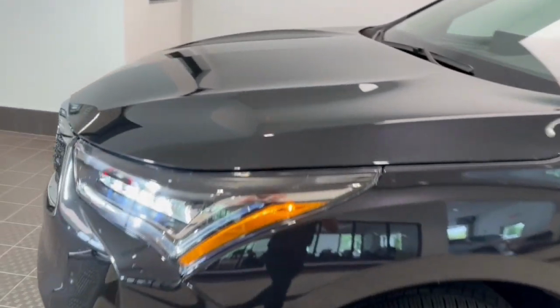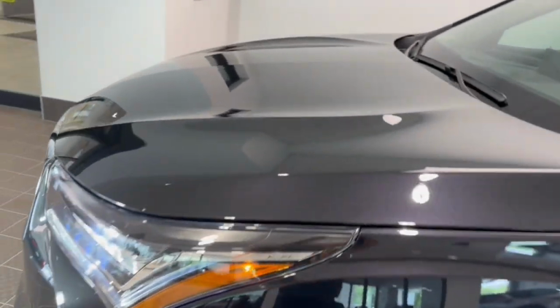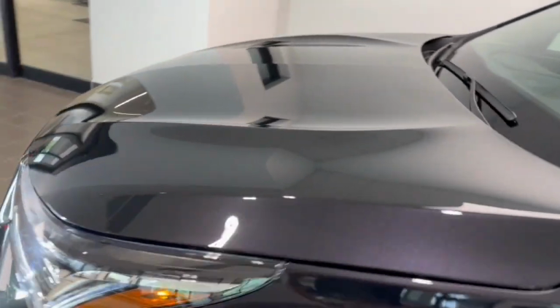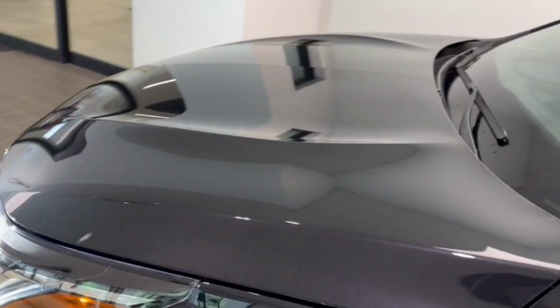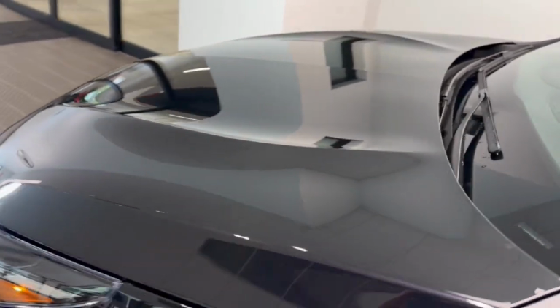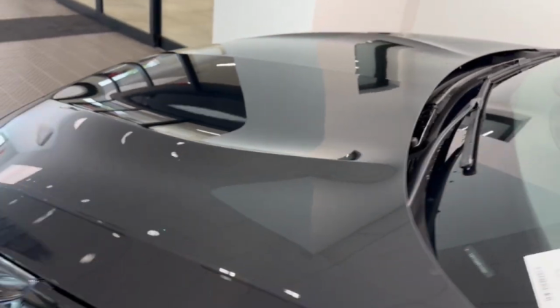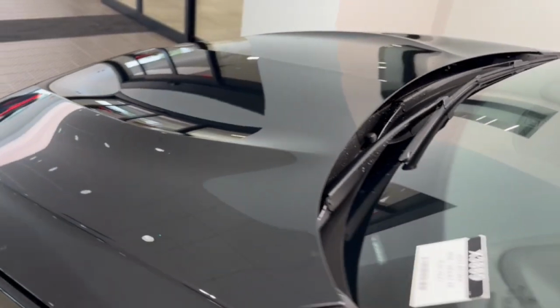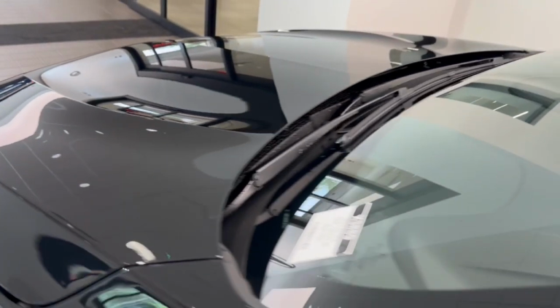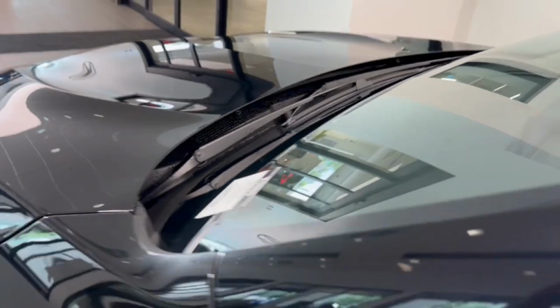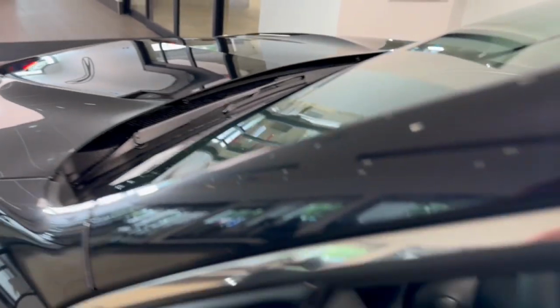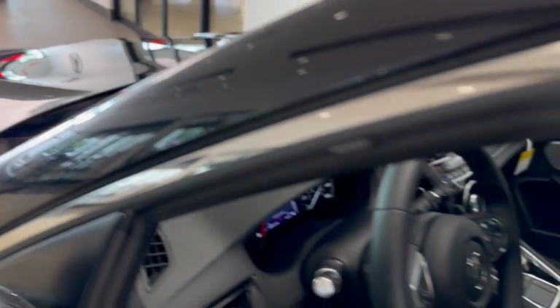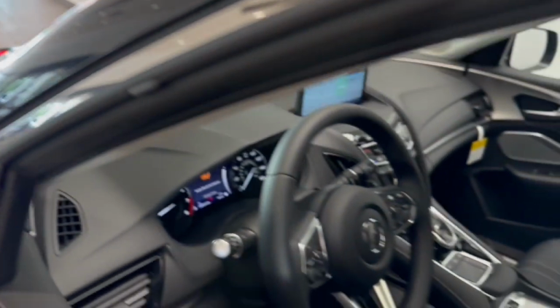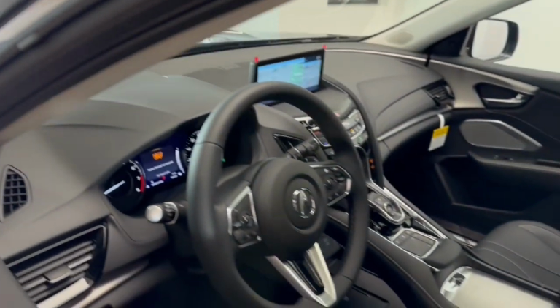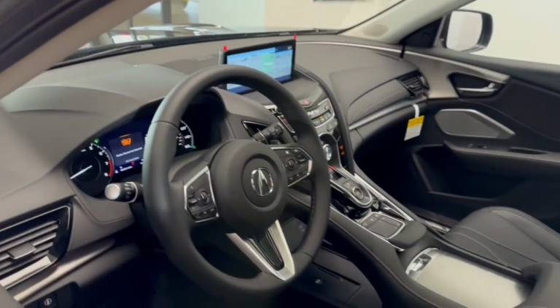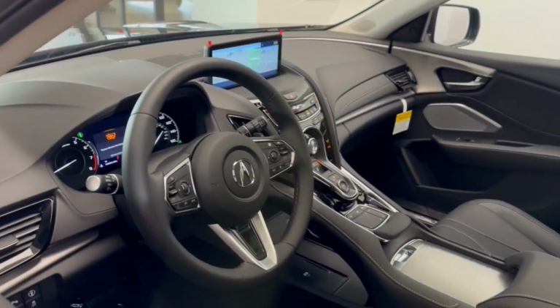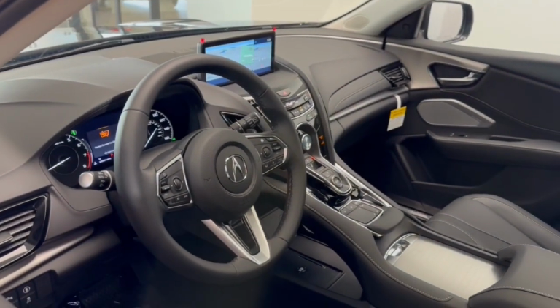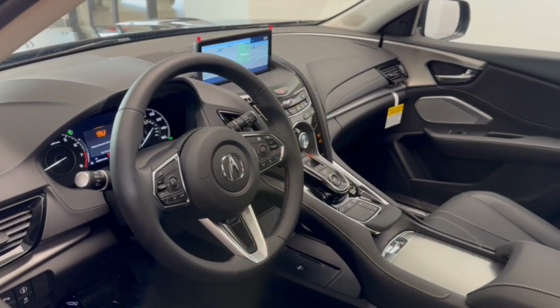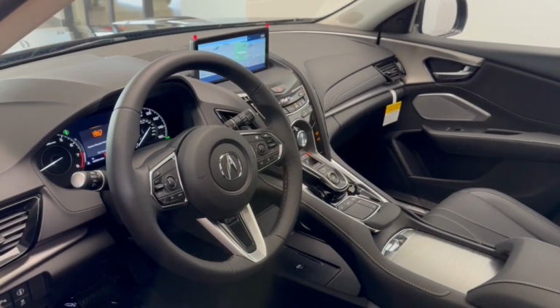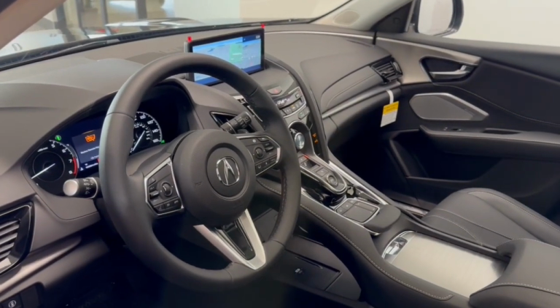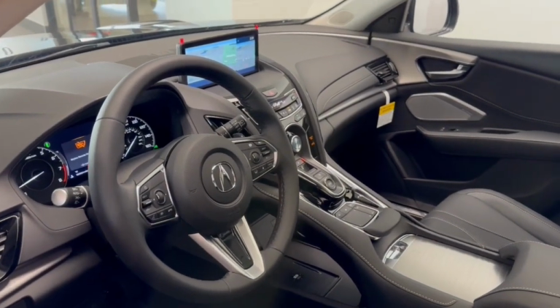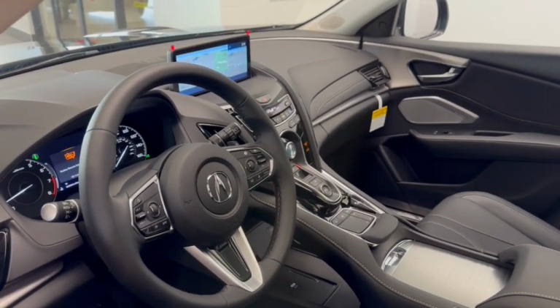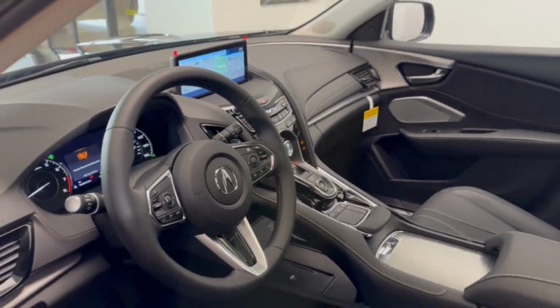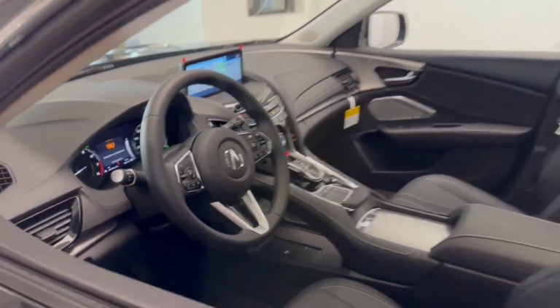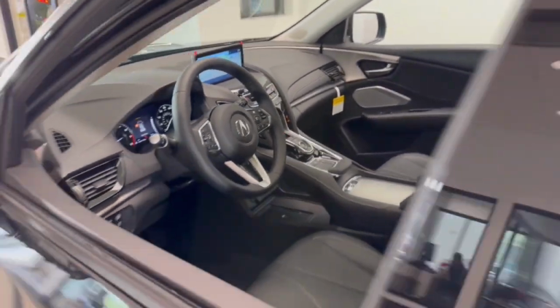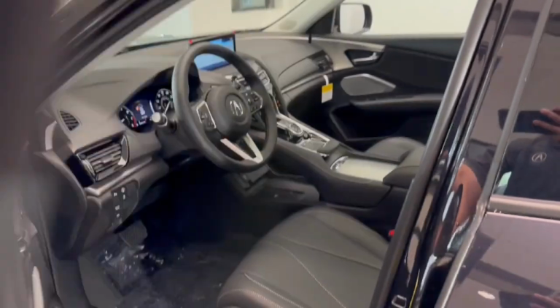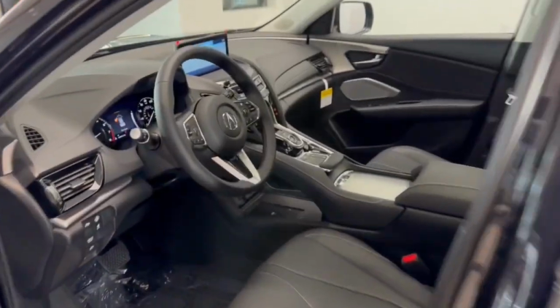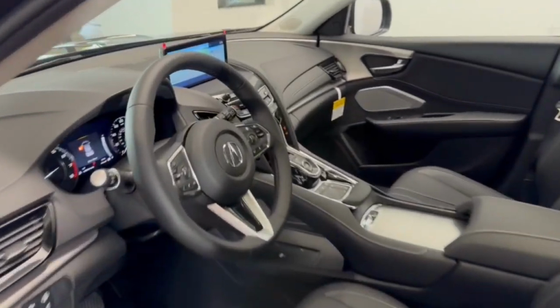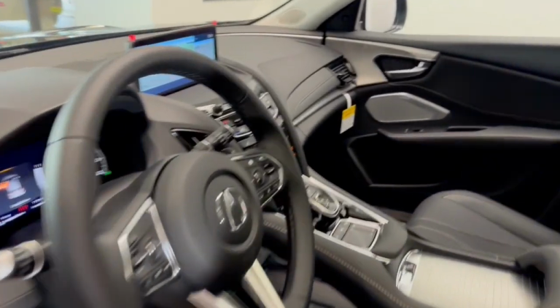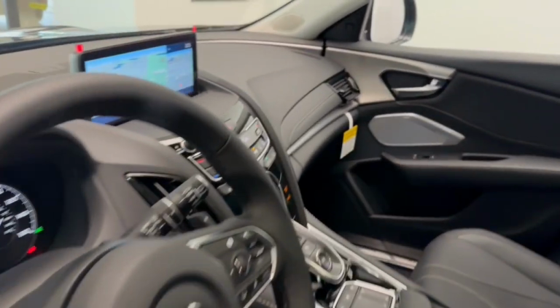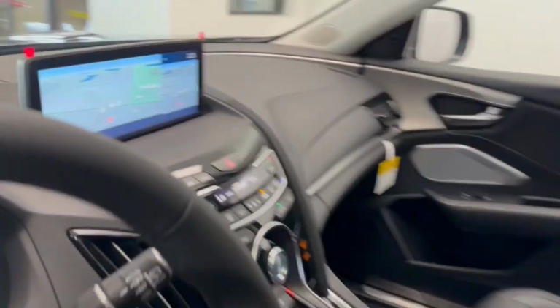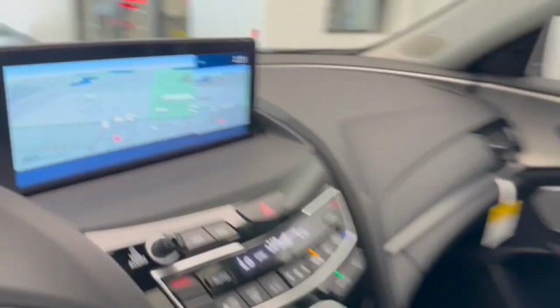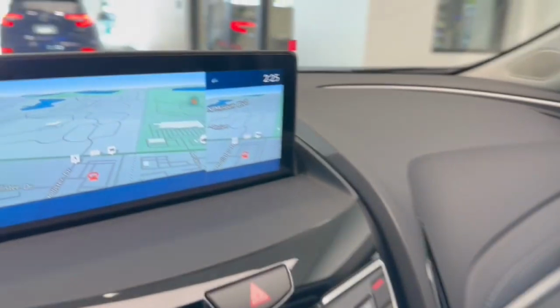Apple CarPlay and/or Android Auto. Pre-collision system. Intelligent auto on-off high beams. Lane departure warning. Panoramic roof. All-wheel drive.